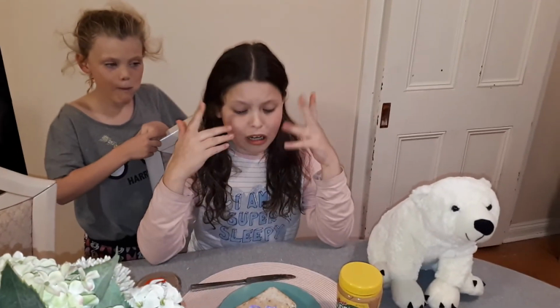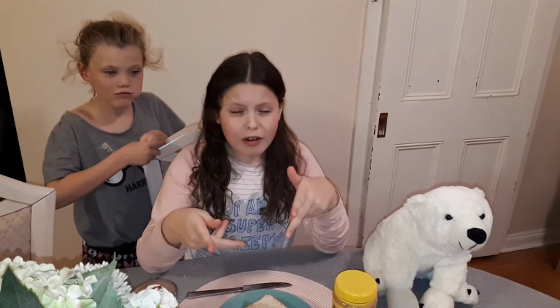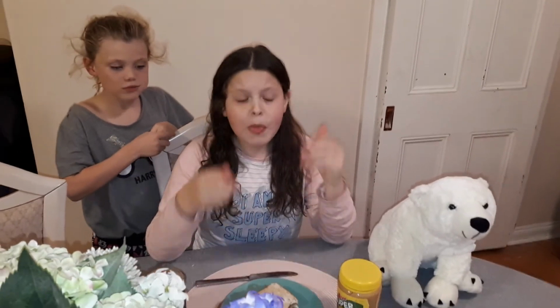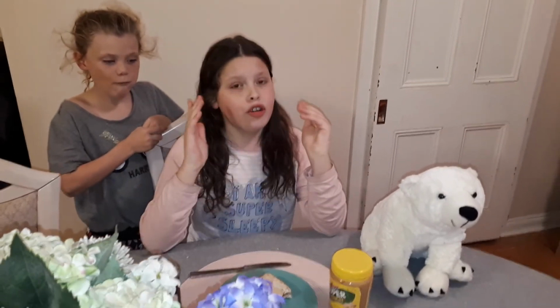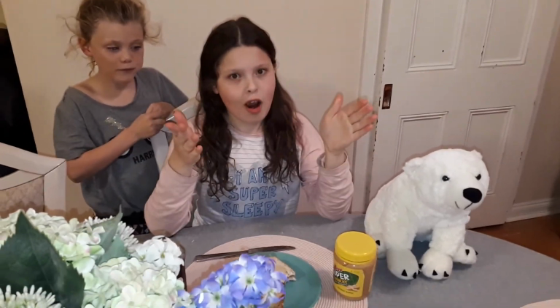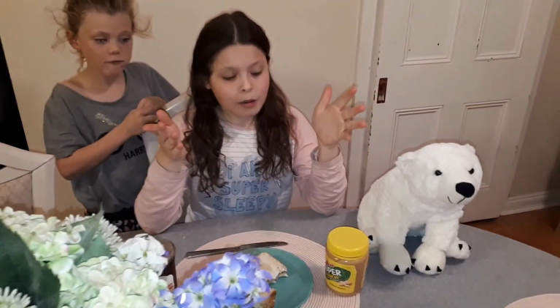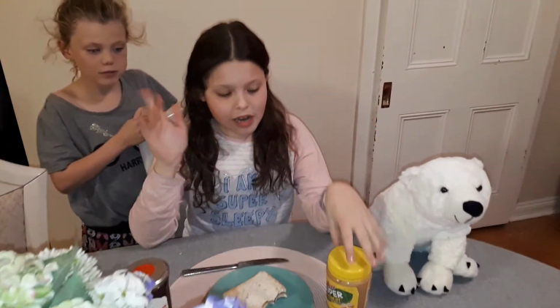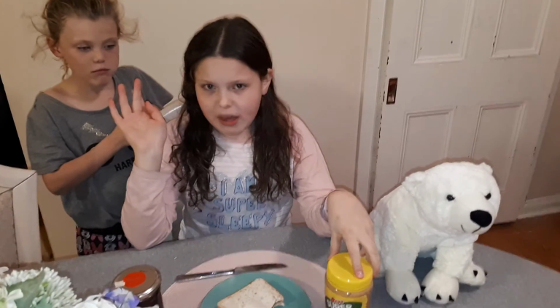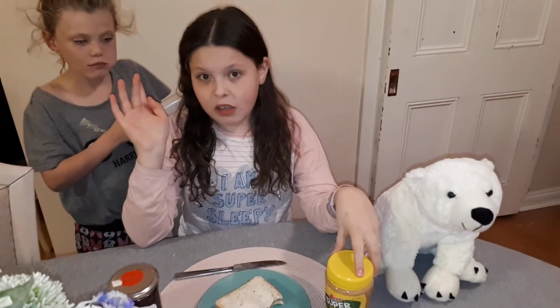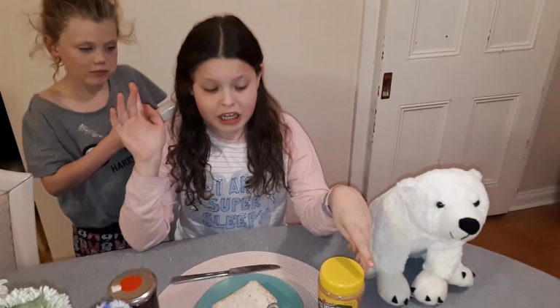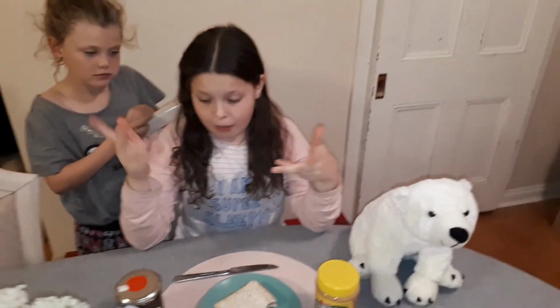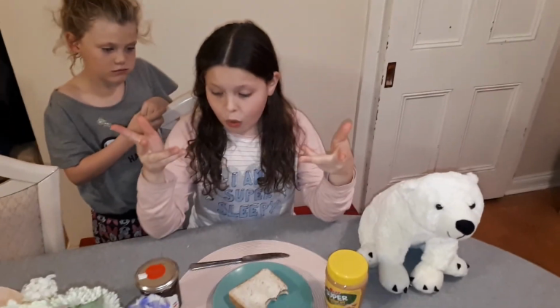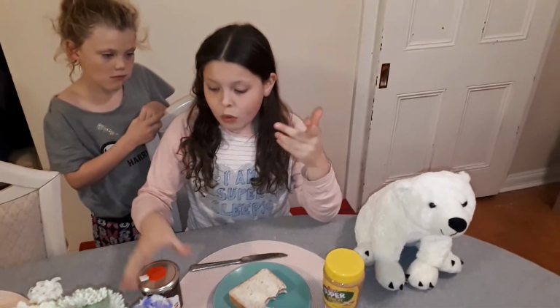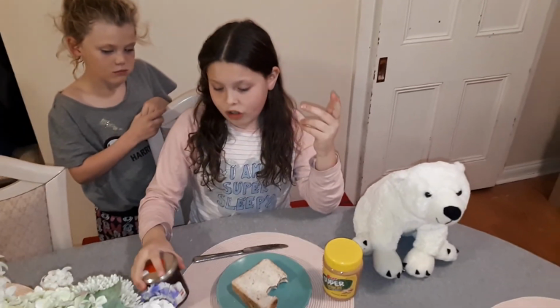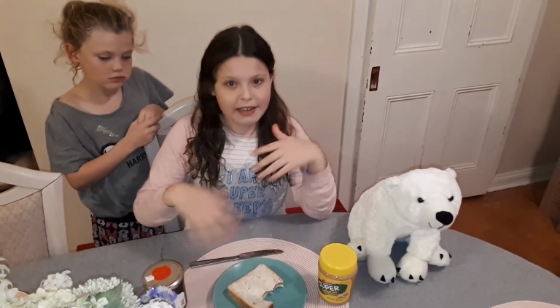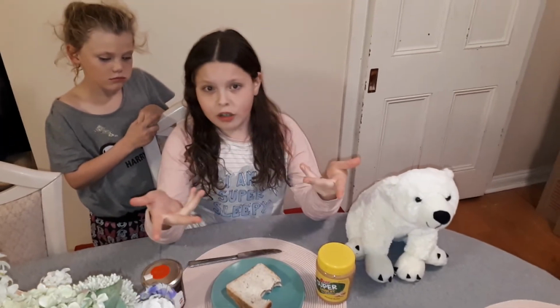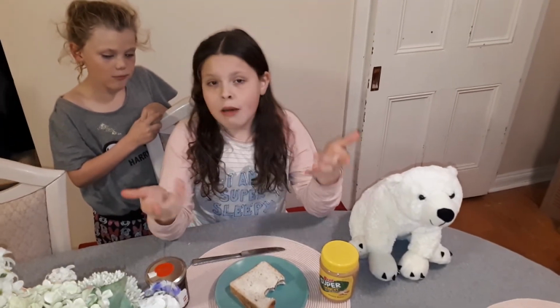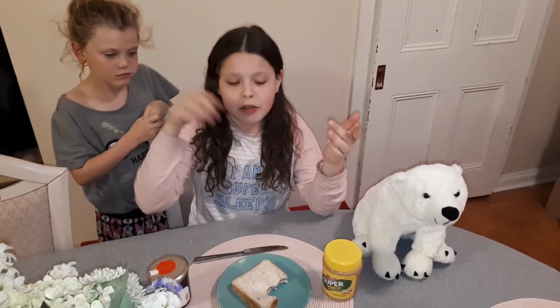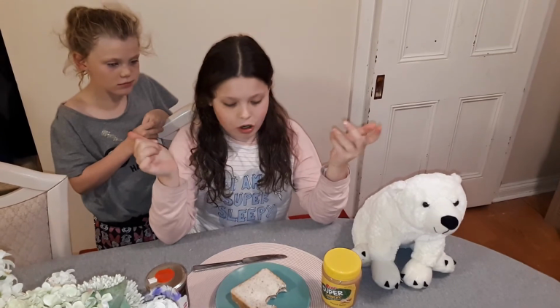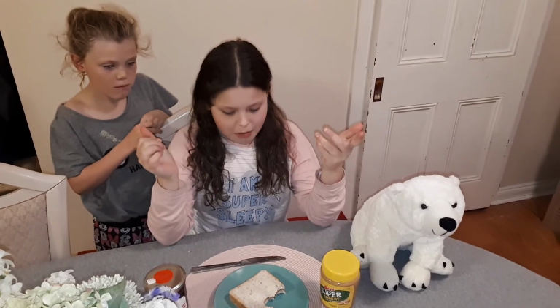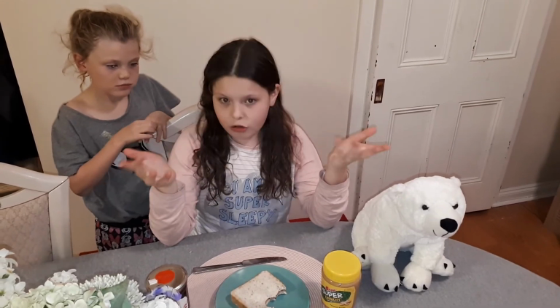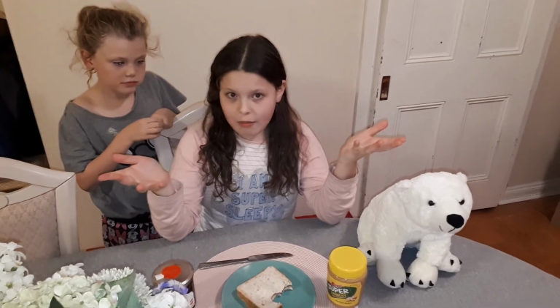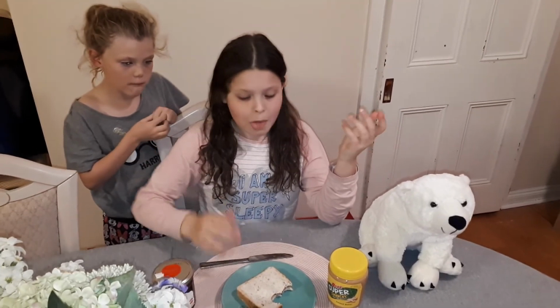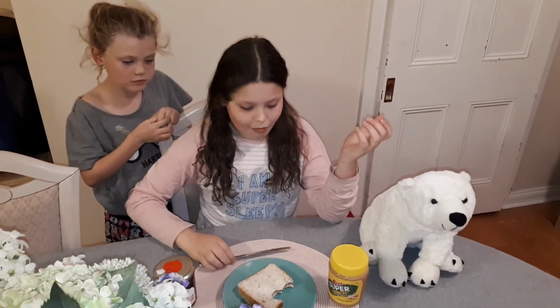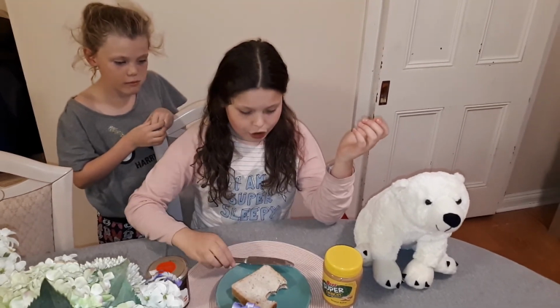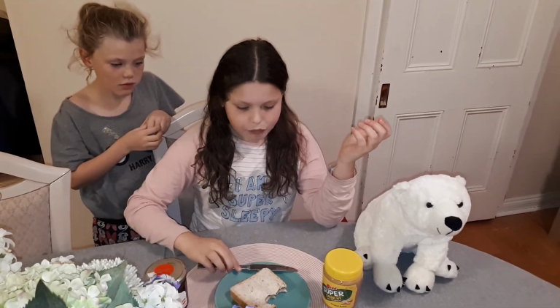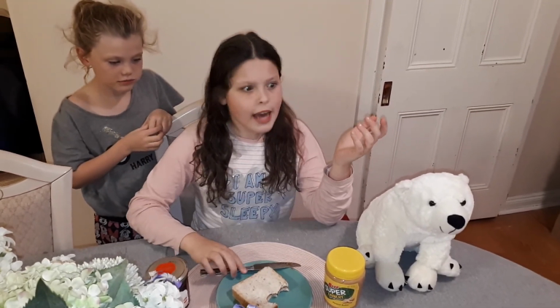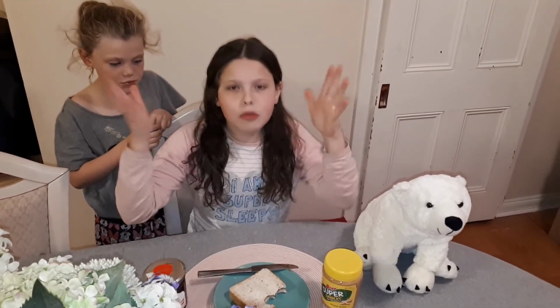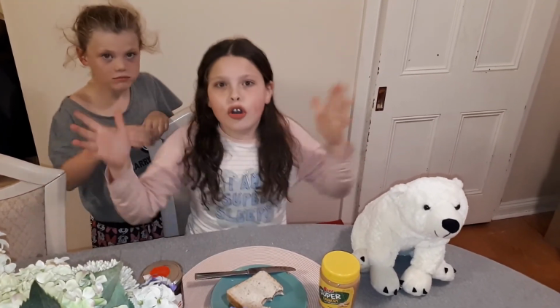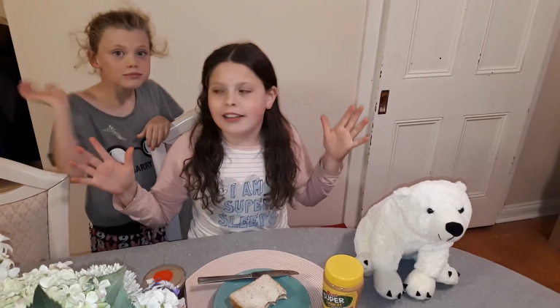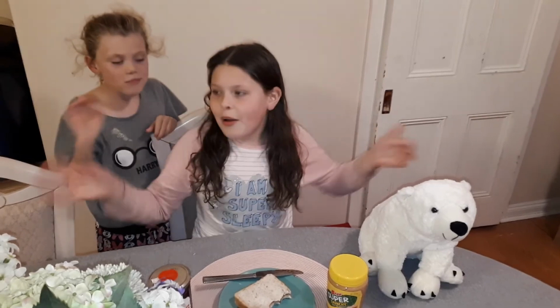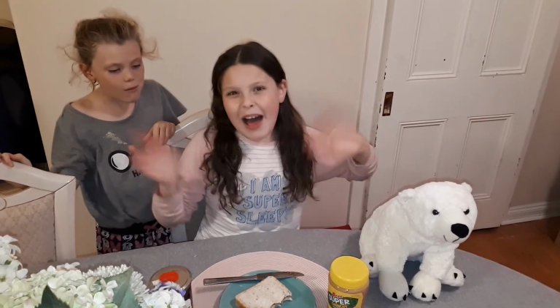If you haven't had one, you should definitely try it. And if you make it with a particular peanut butter or a different jam that tastes really good, maybe comment down below and tell me and I'll try it. So yeah, that was just so good guys - bye!